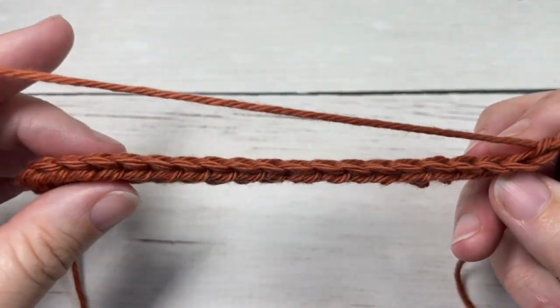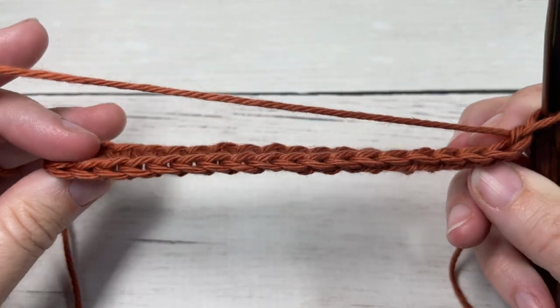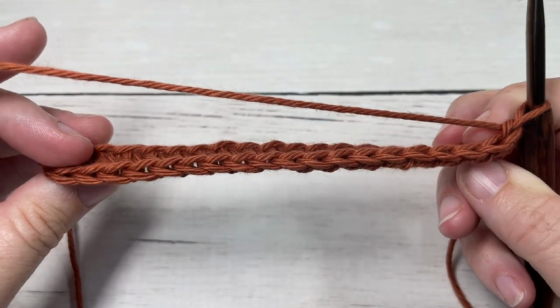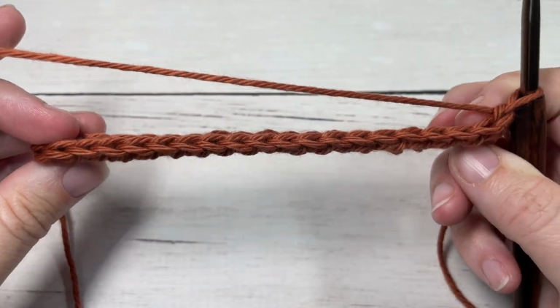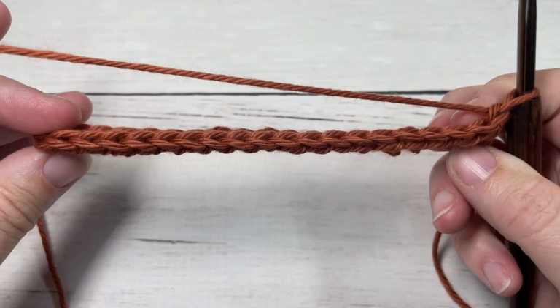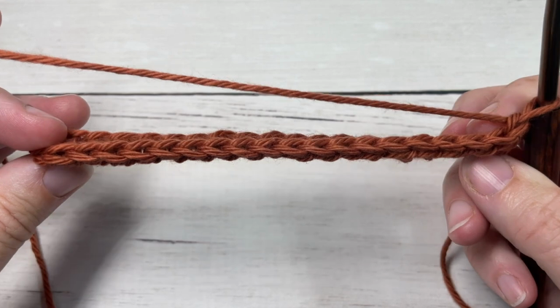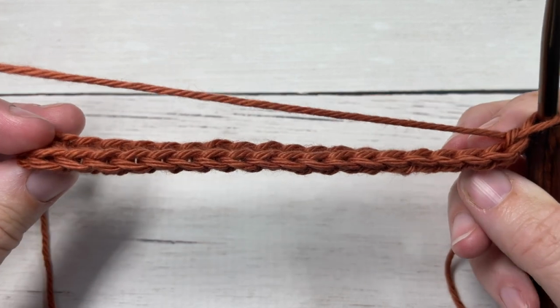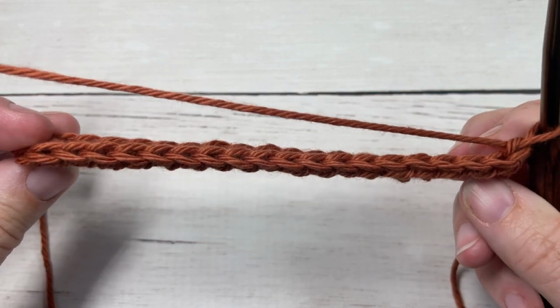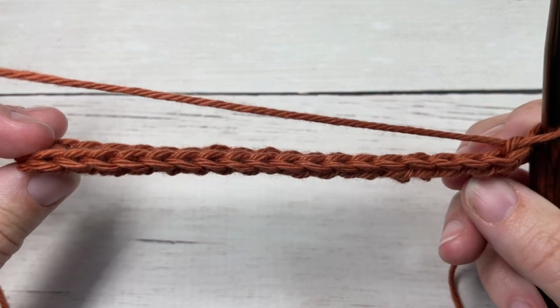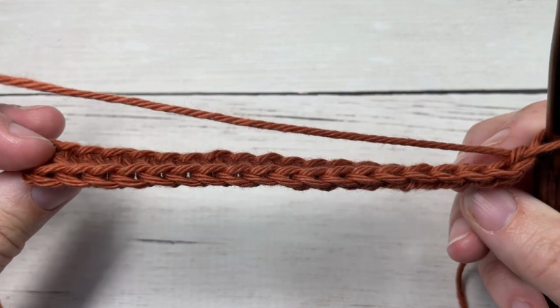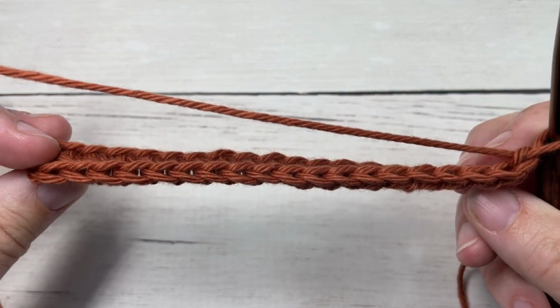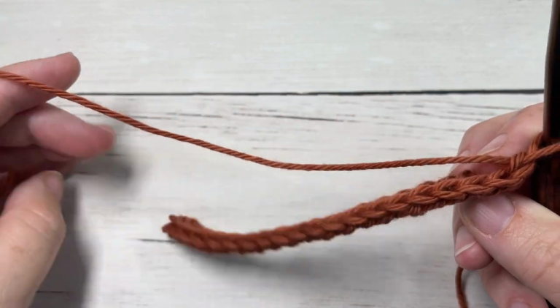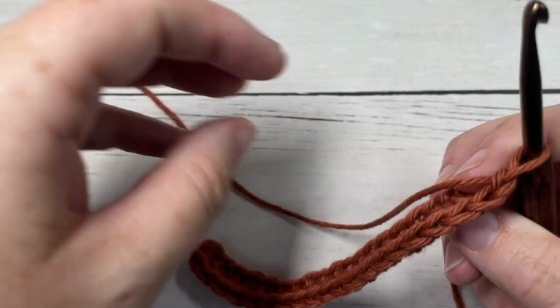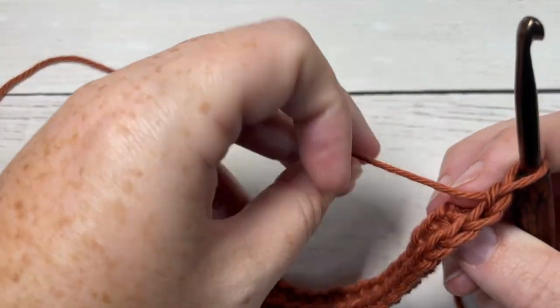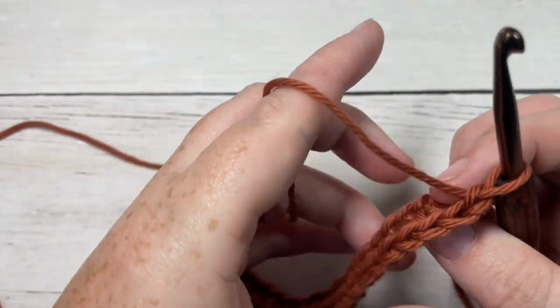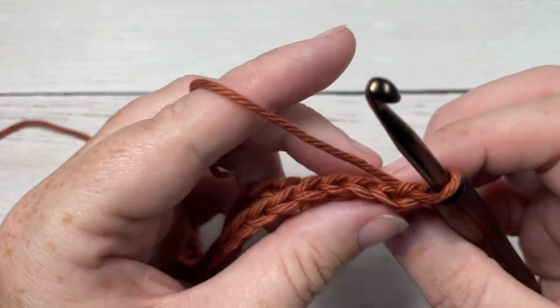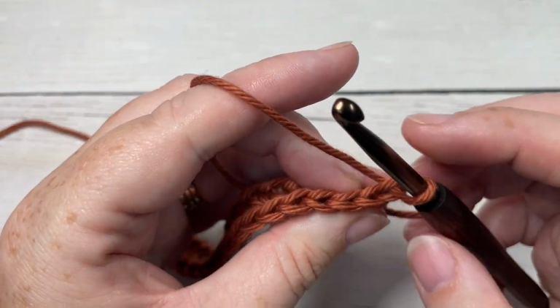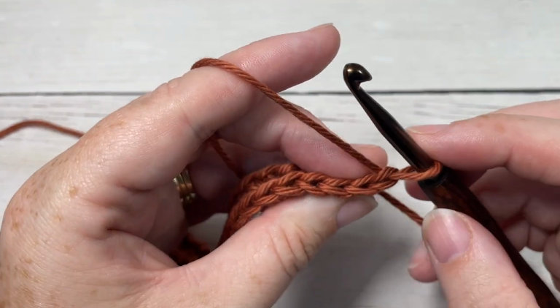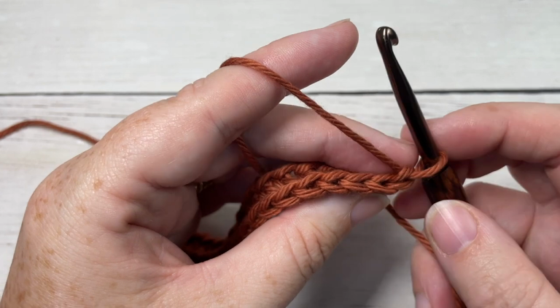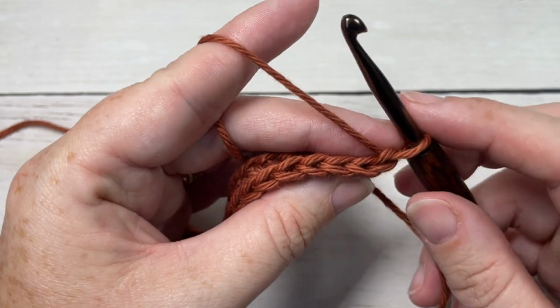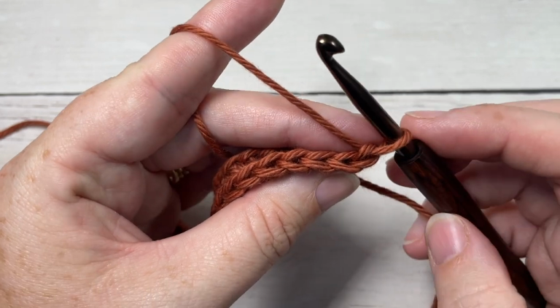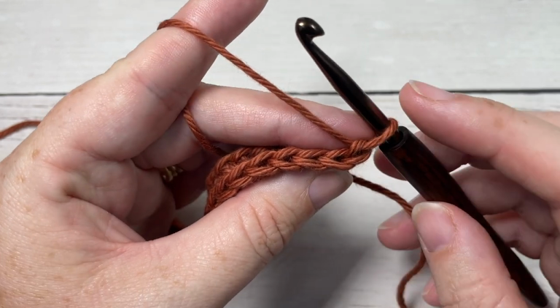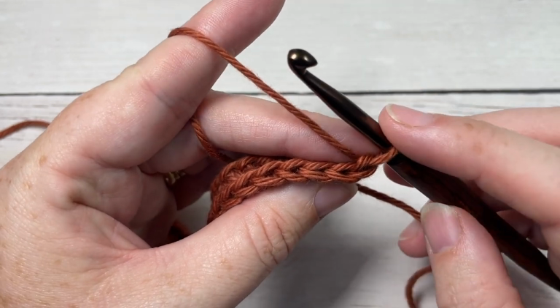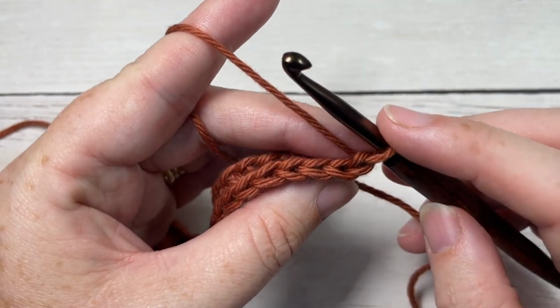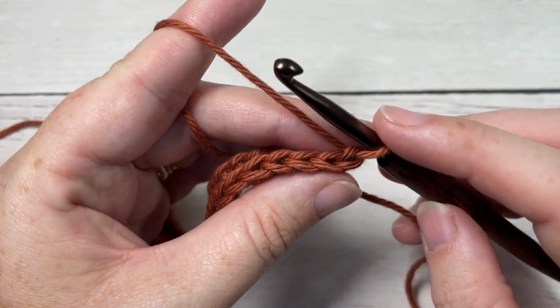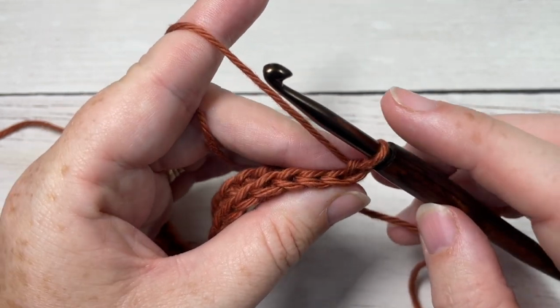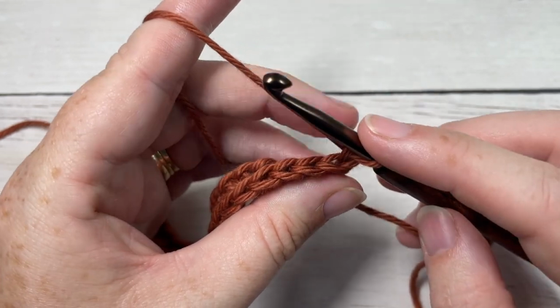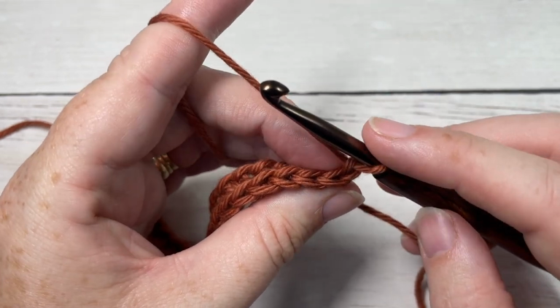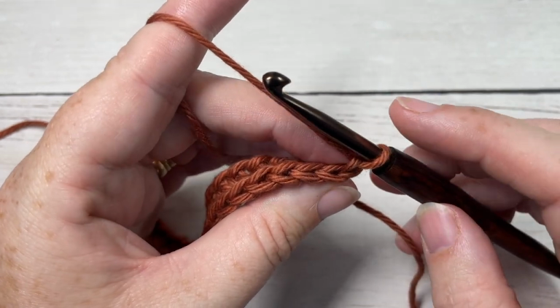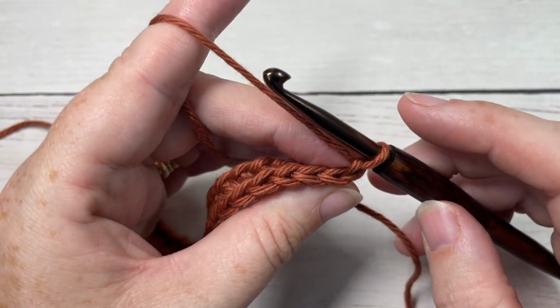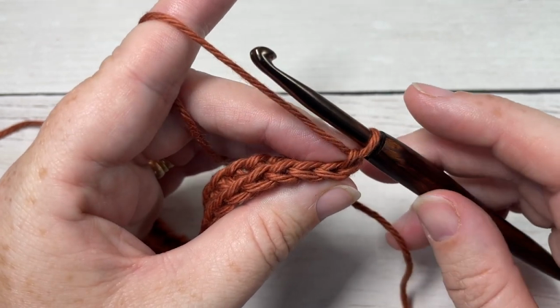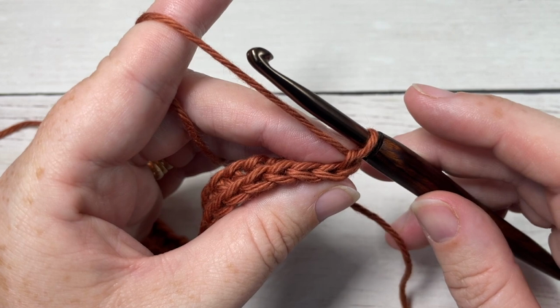We're now going to work the stitches that form the texture of the stitch, and again it's very simple. All we're going to be doing is alternating front and back loop only half double crochet stitches.